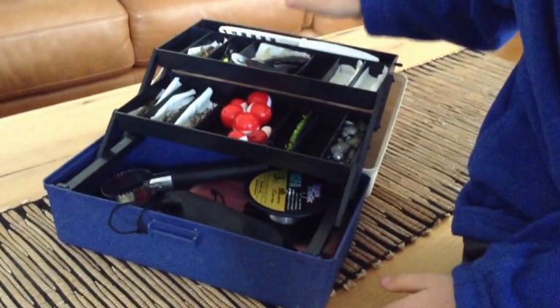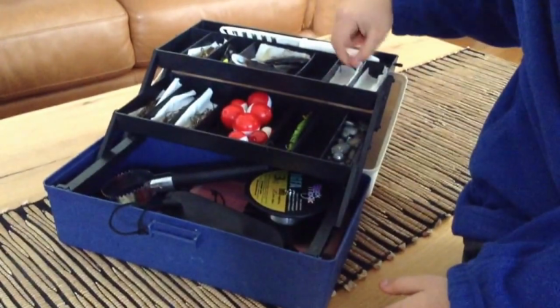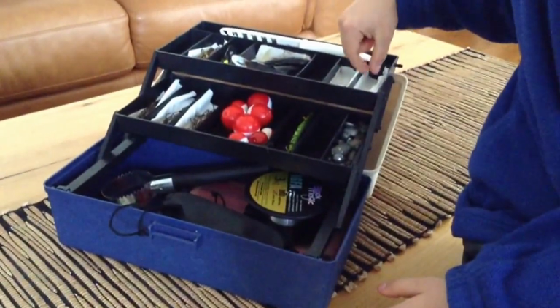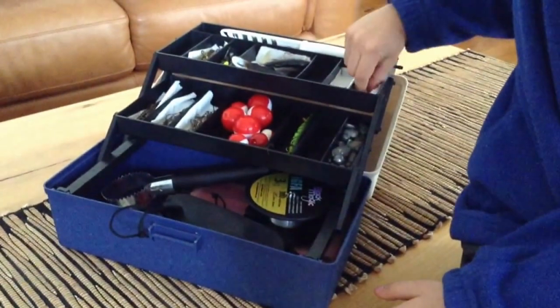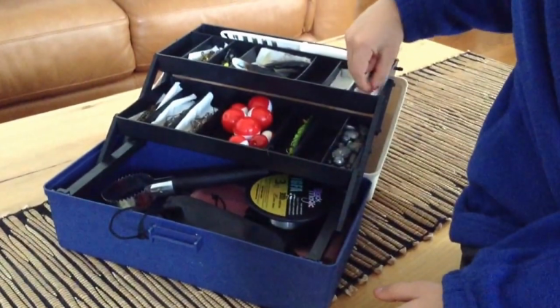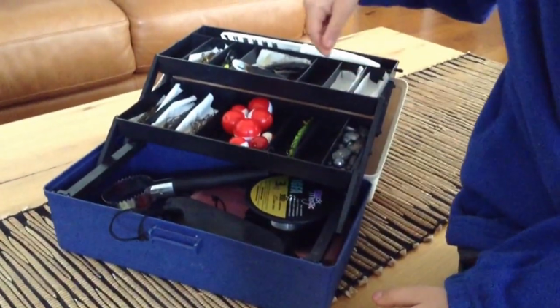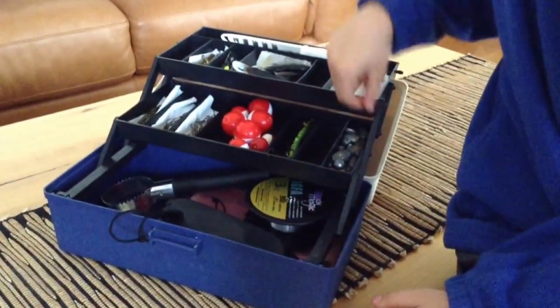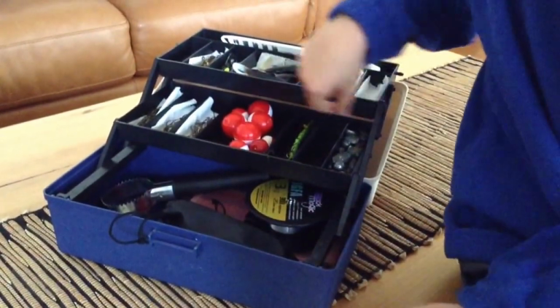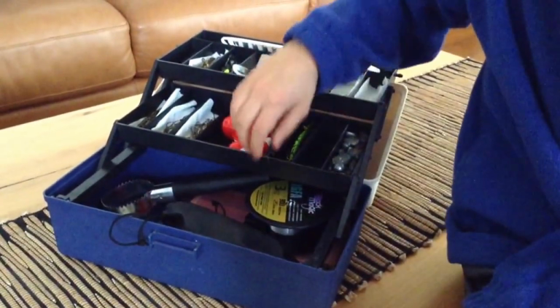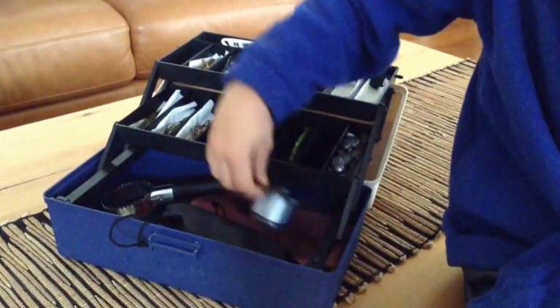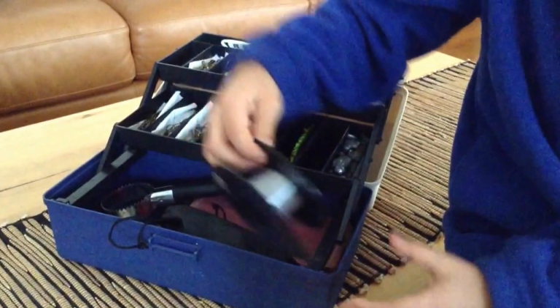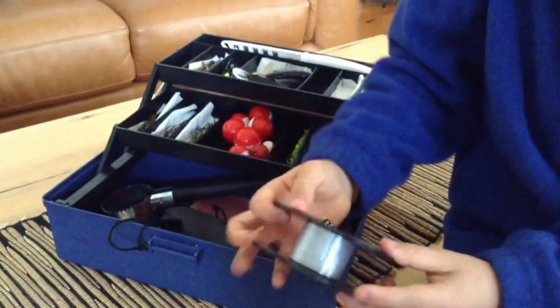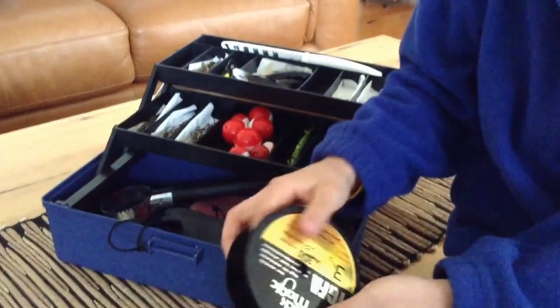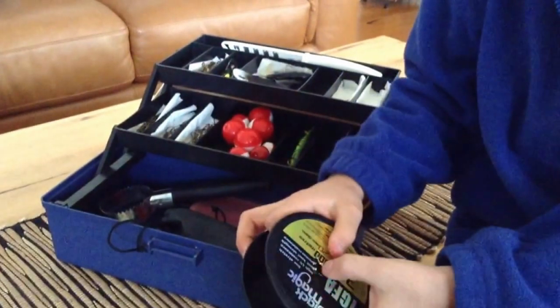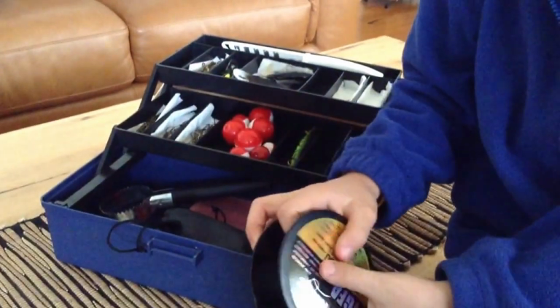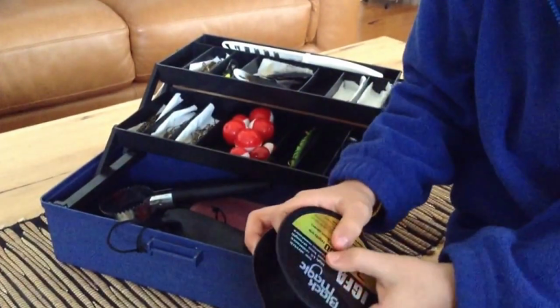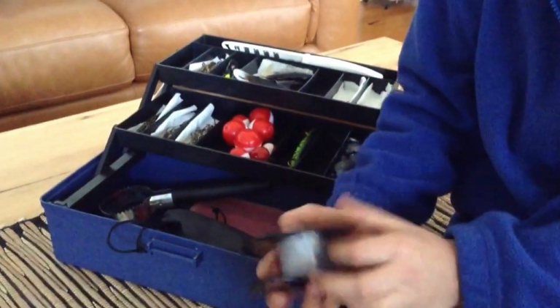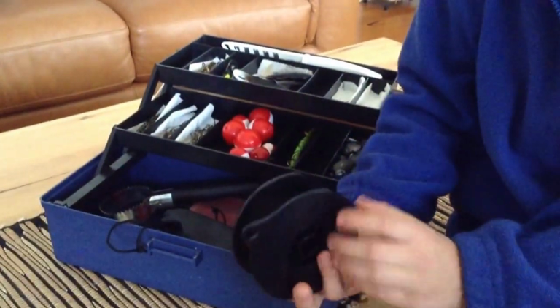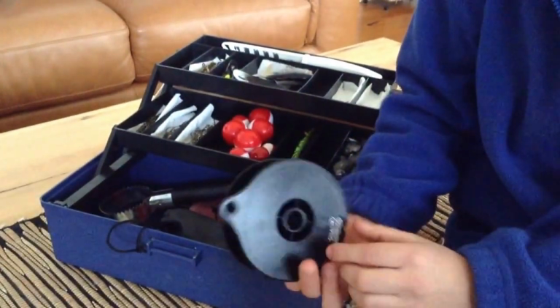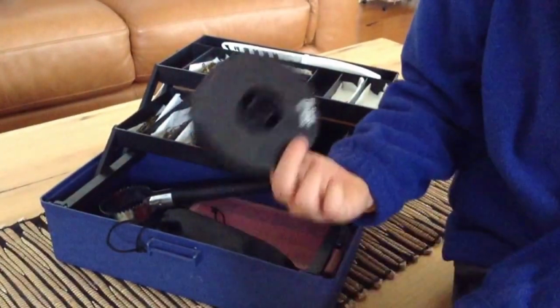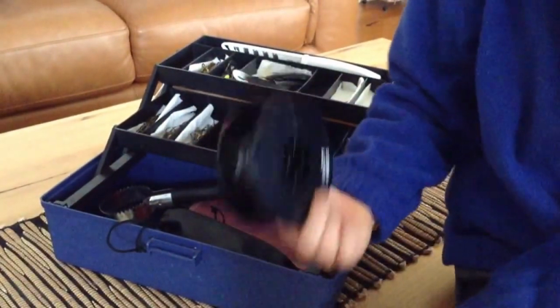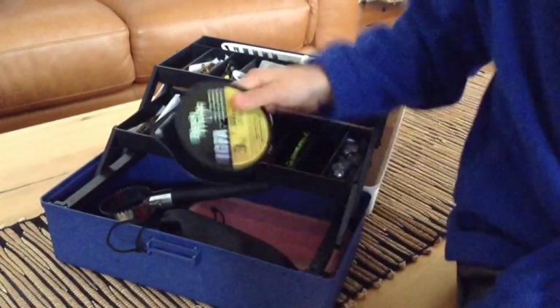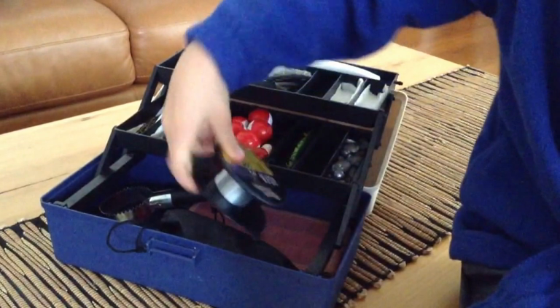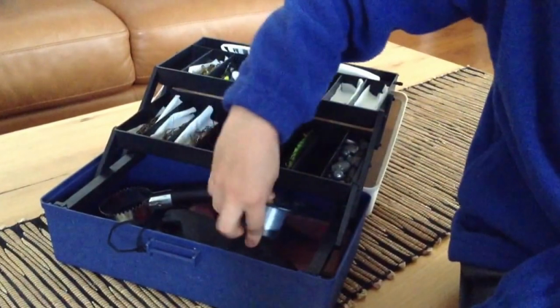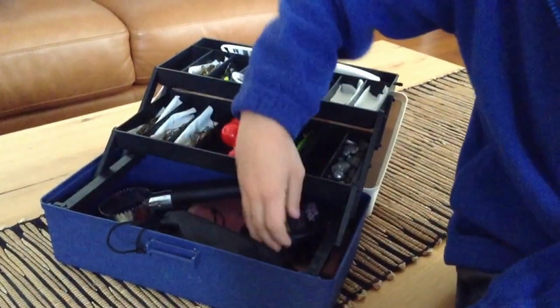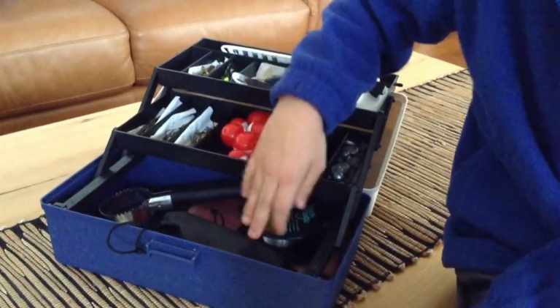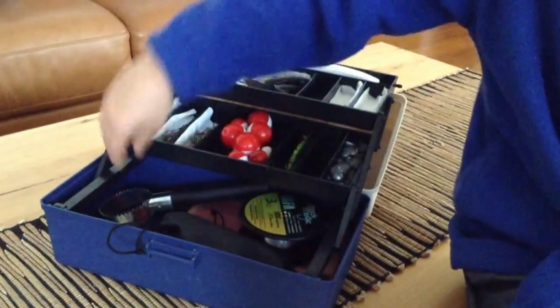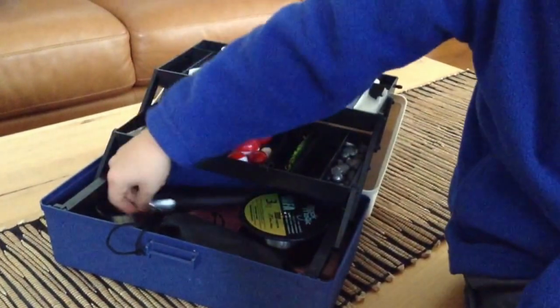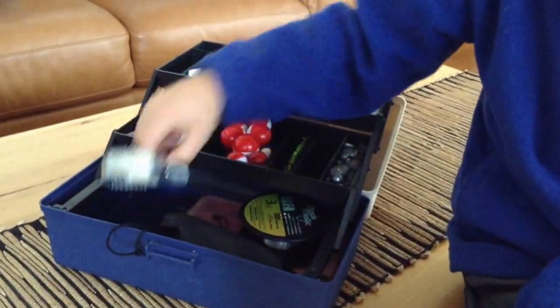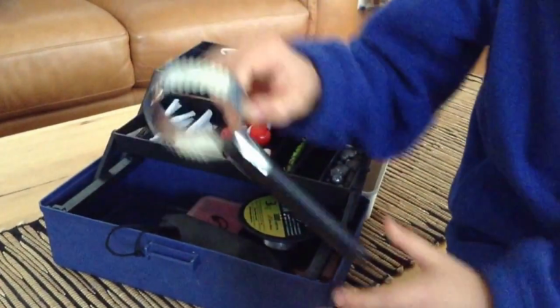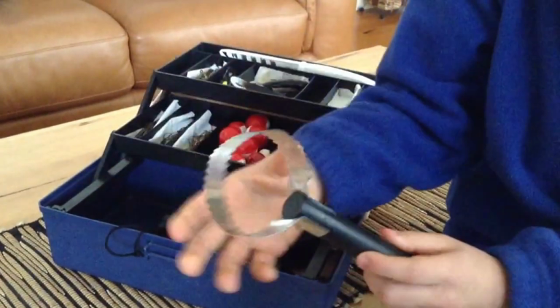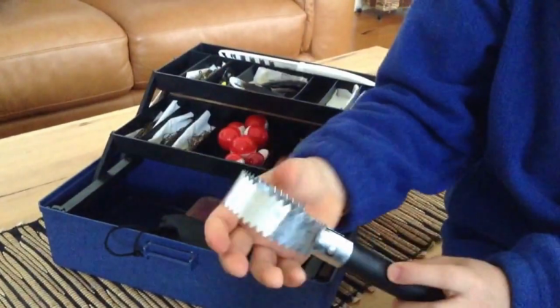And I've got lots of other line — spare line just in case. And also I've got a good scaler for you.